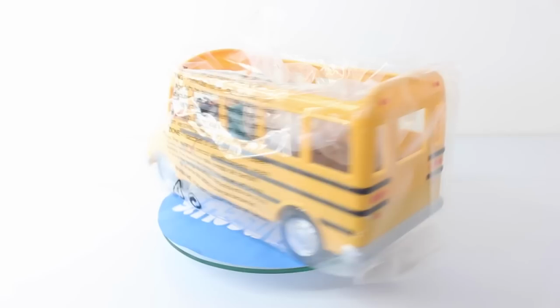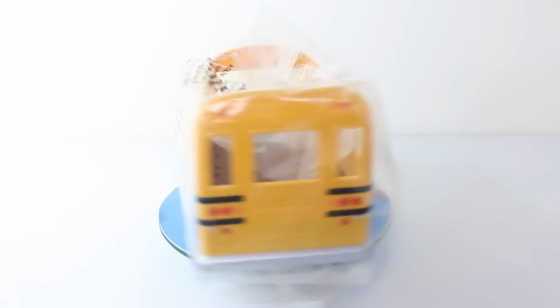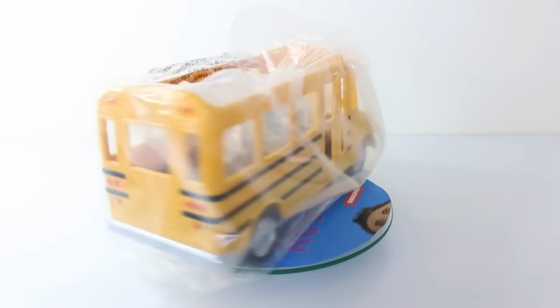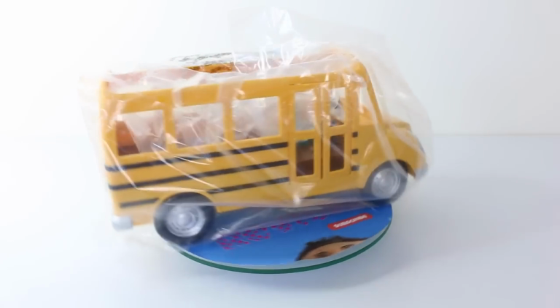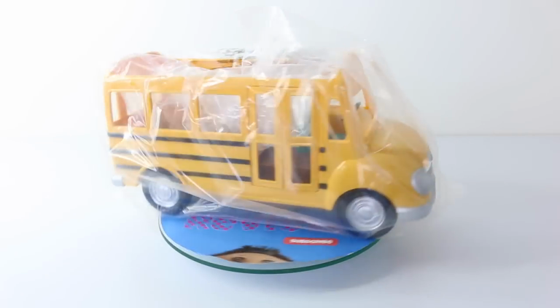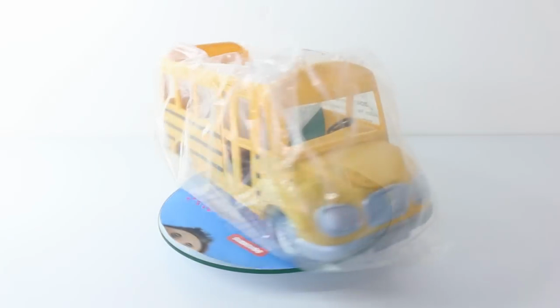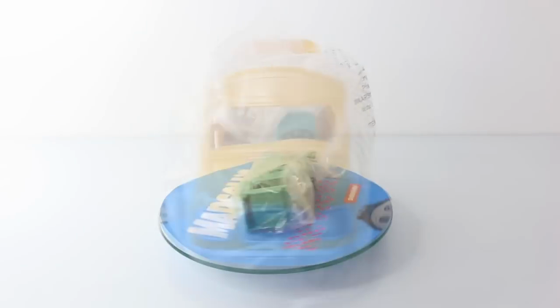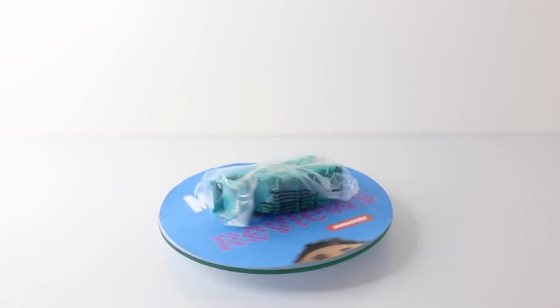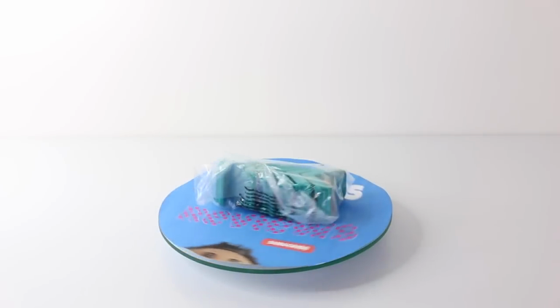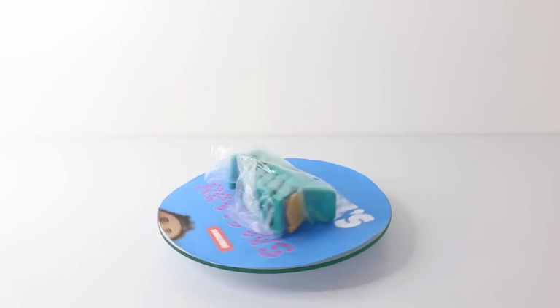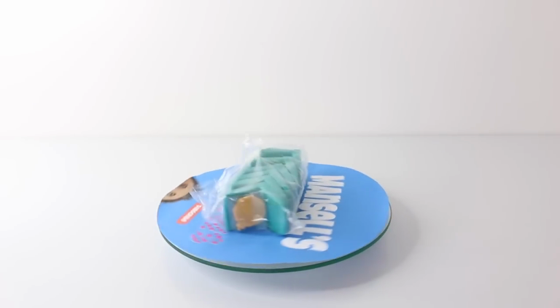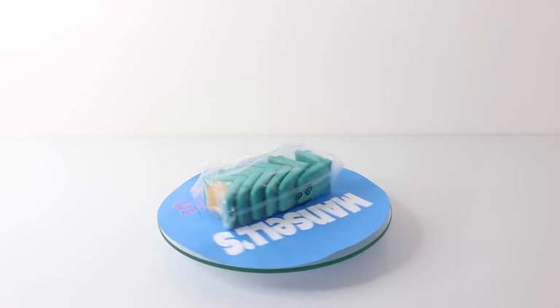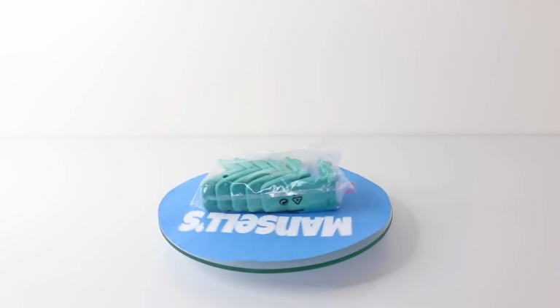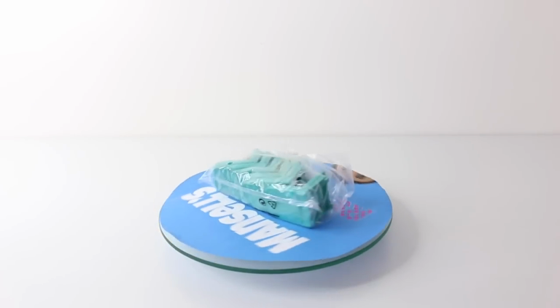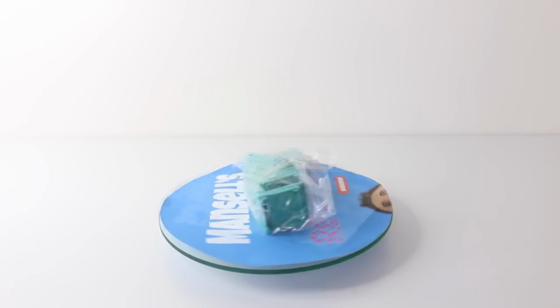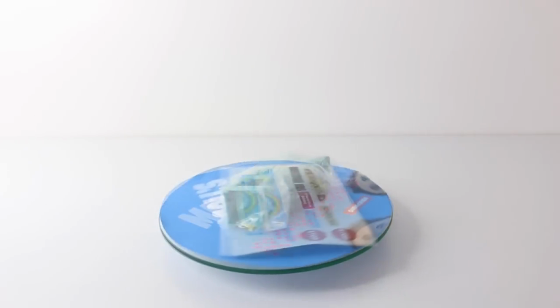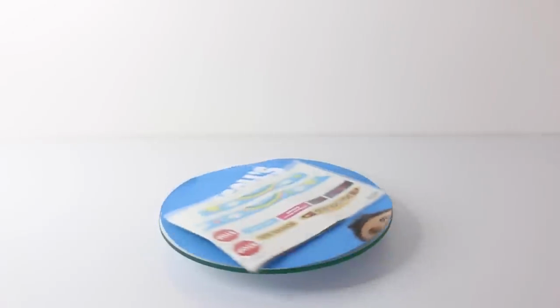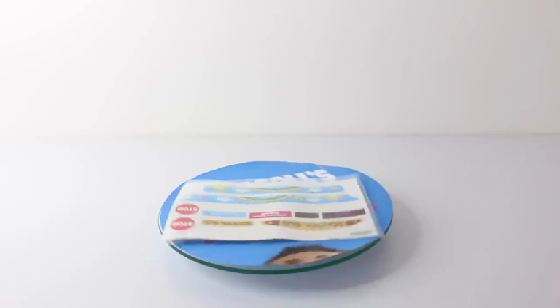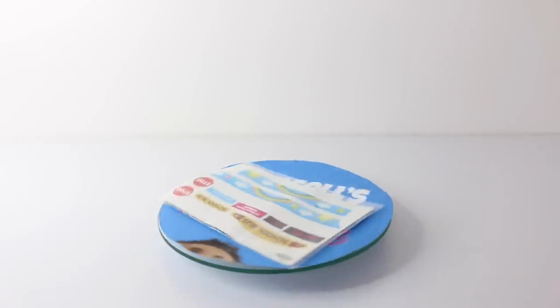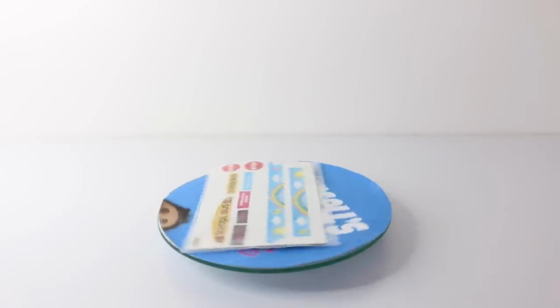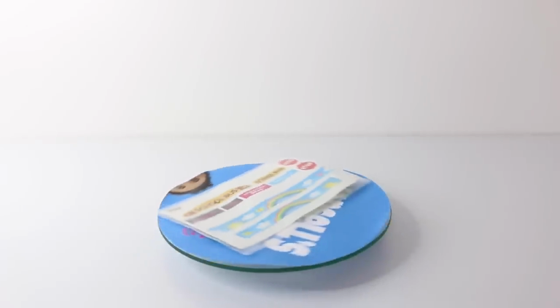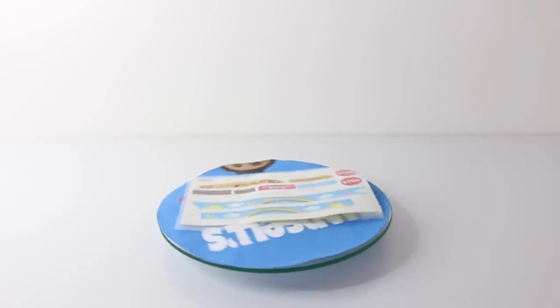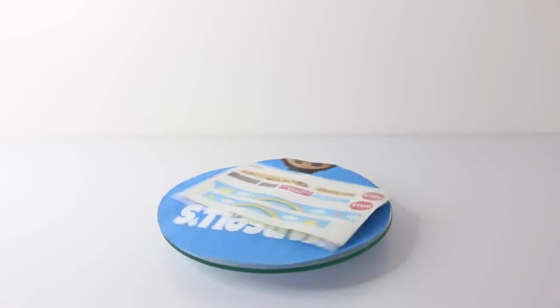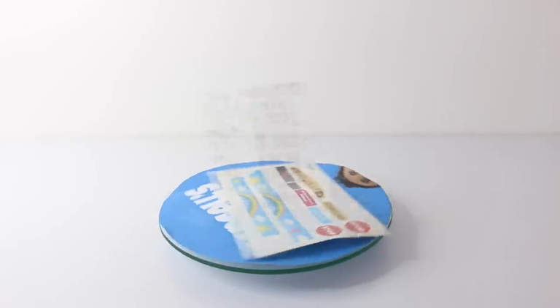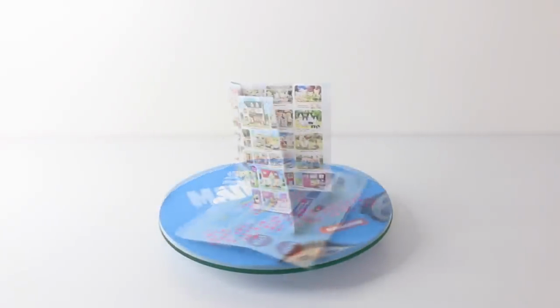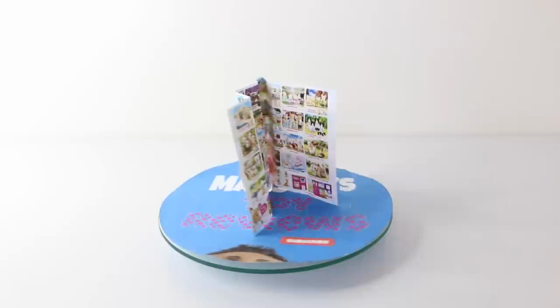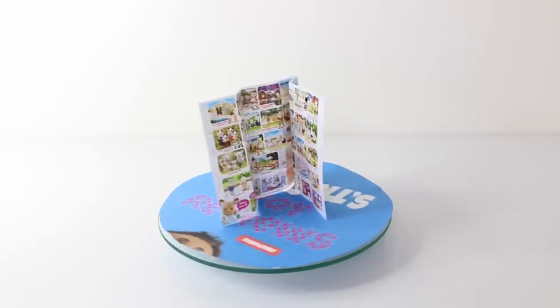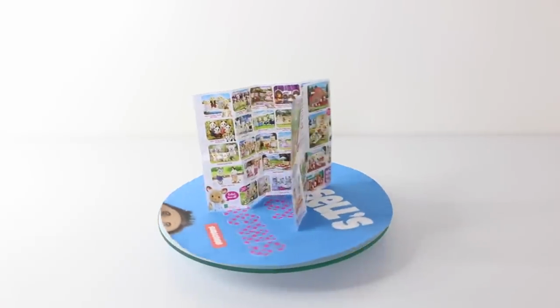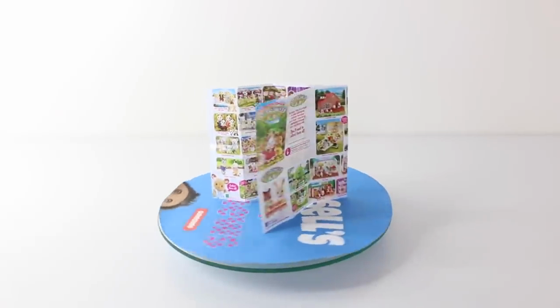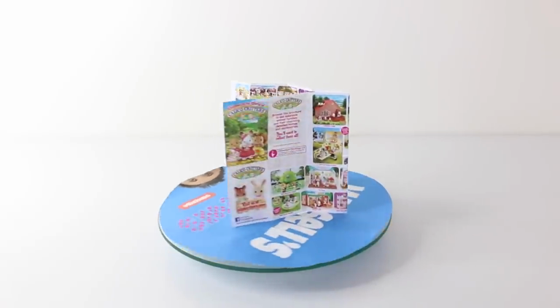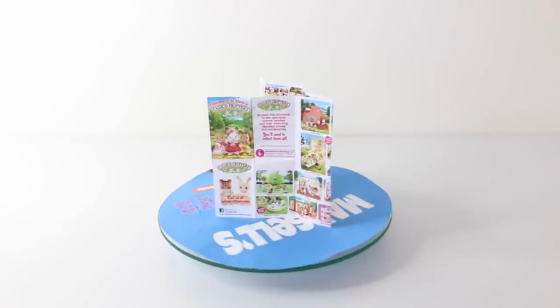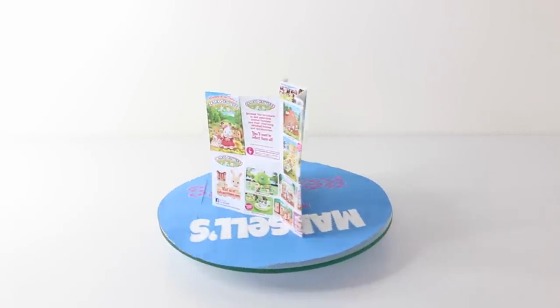Inside the box we have the bus, the seats, and the stop sign. There's also a sheet of stickers to decorate the bus, and the last thing included is the Calico Critters catalogue.